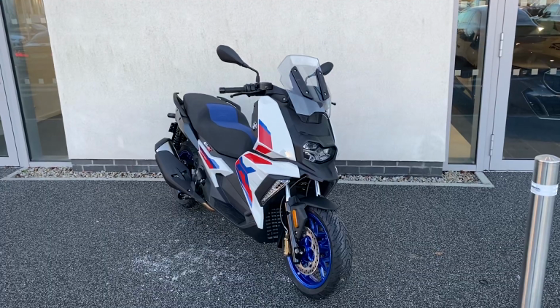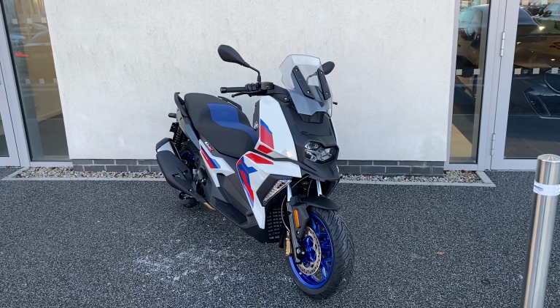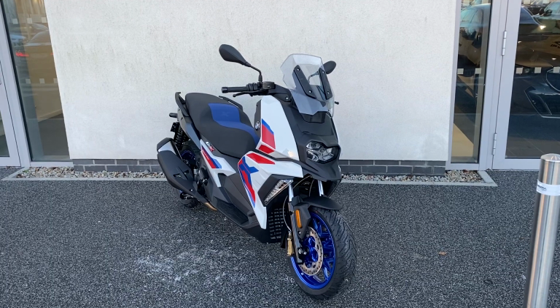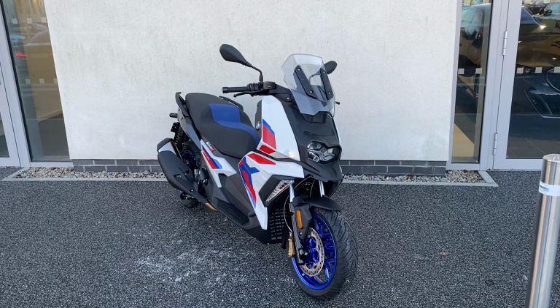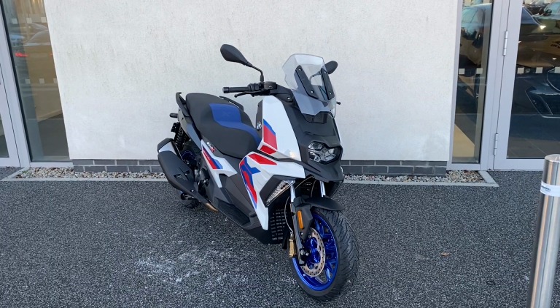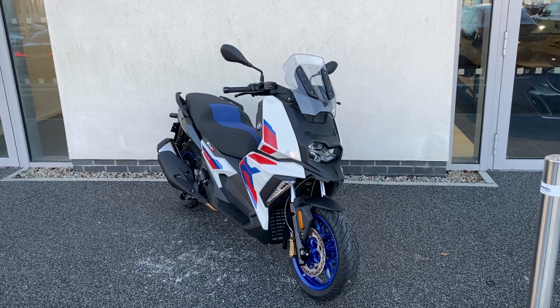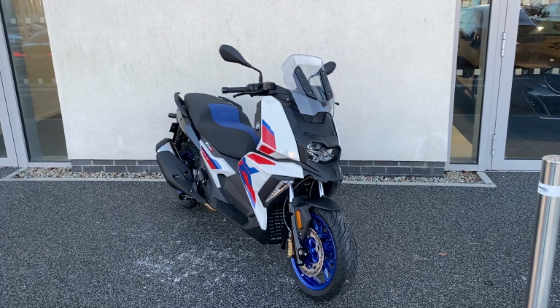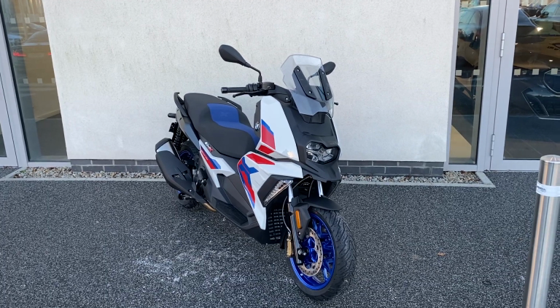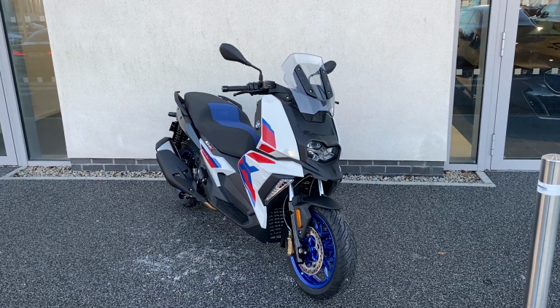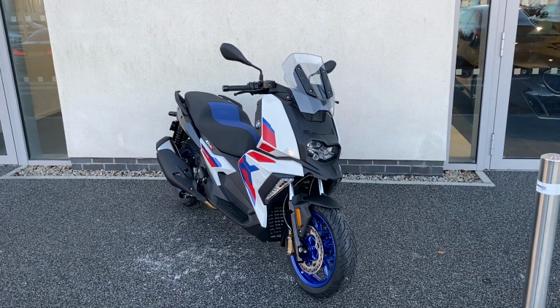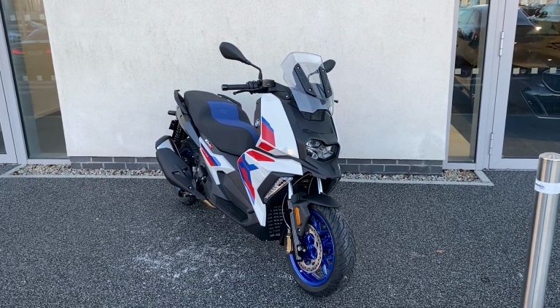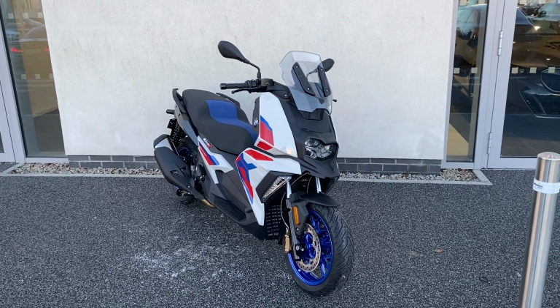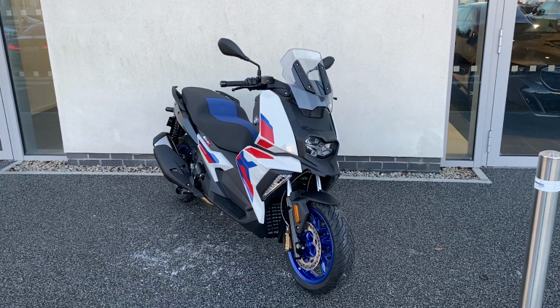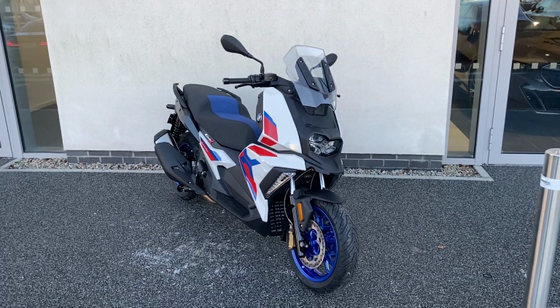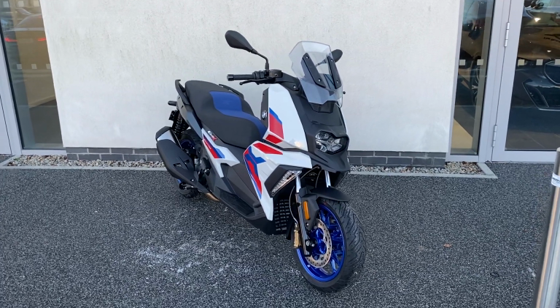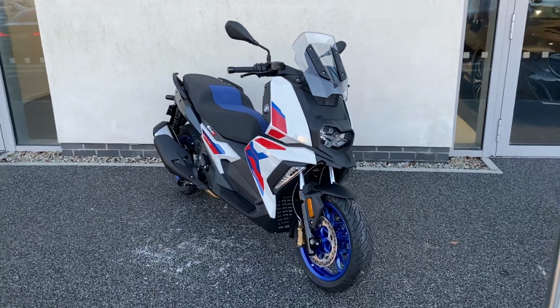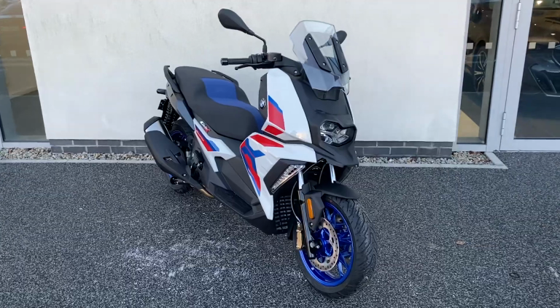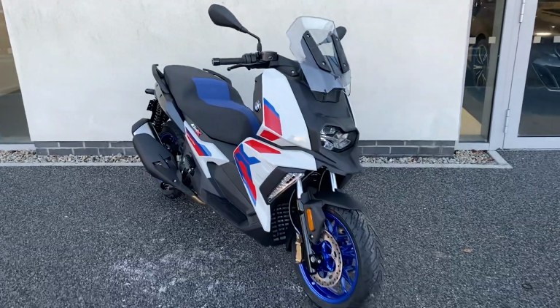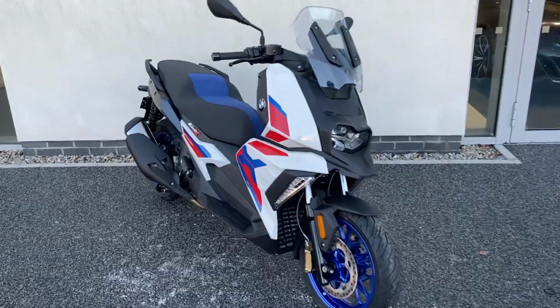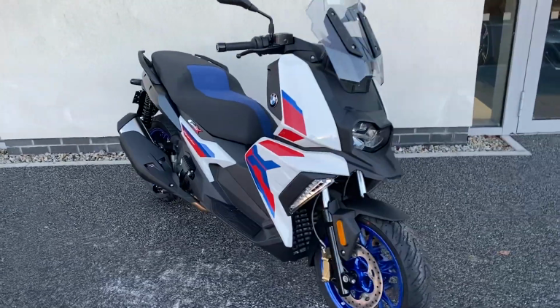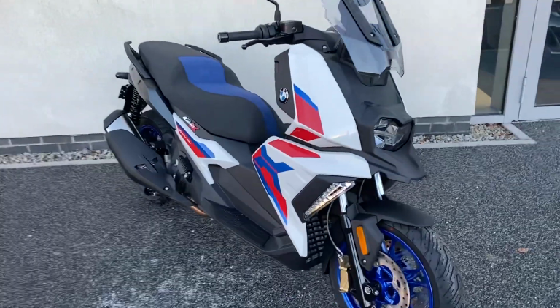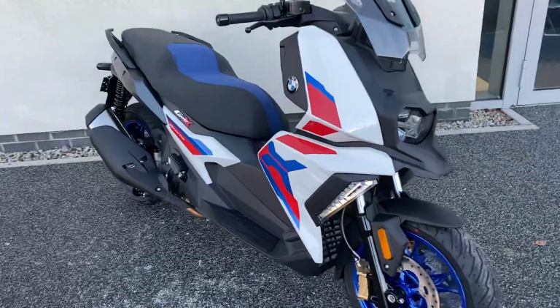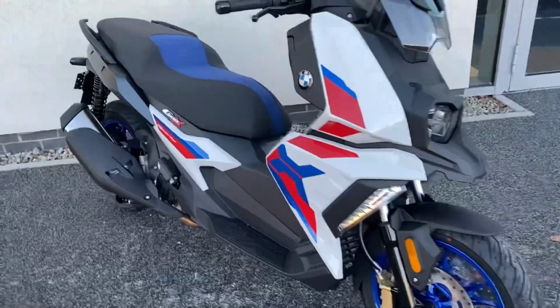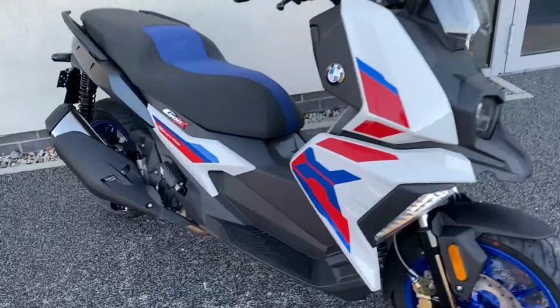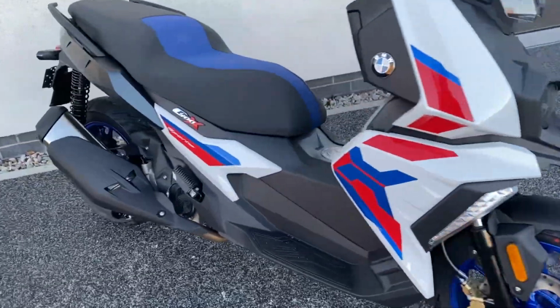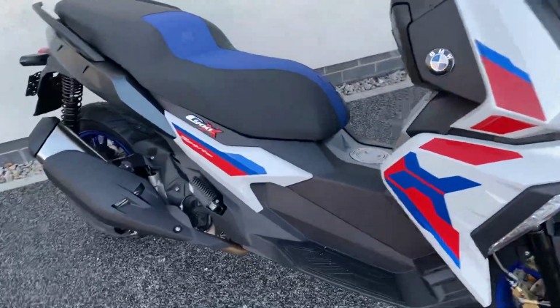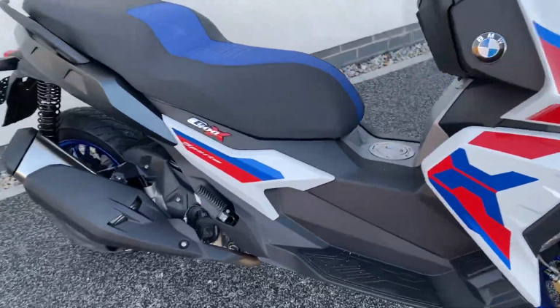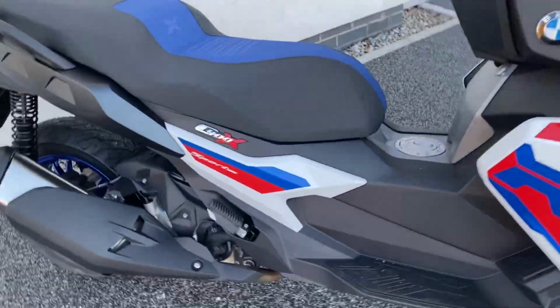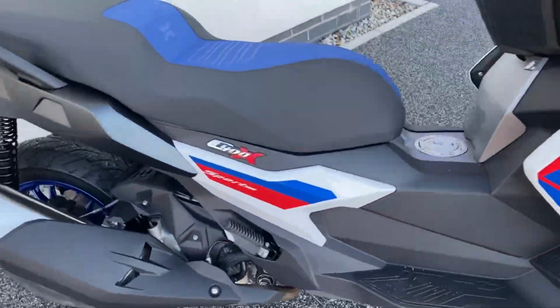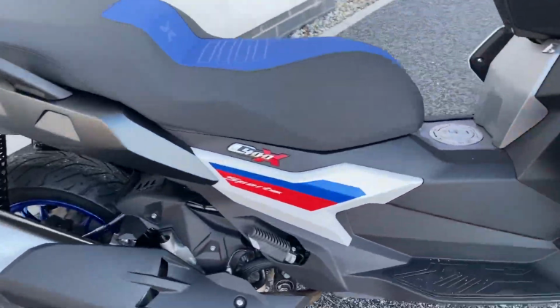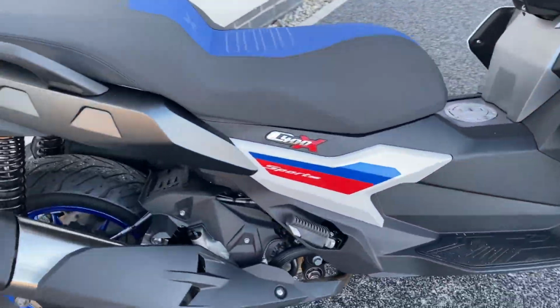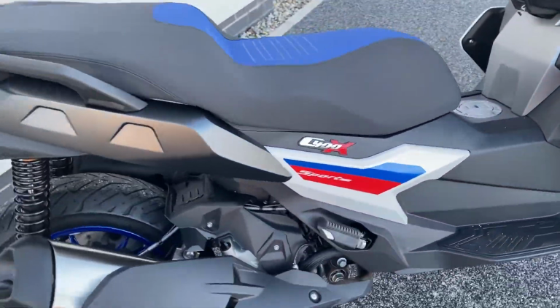Hi there, this is Adam here at Jollow Motorrad, here to present the latest addition to our new stock. We have the BMW C 400X Sport — this is a new color for 2024.